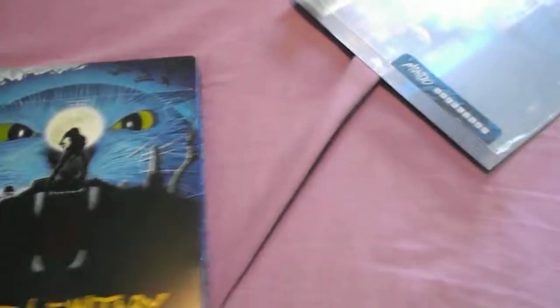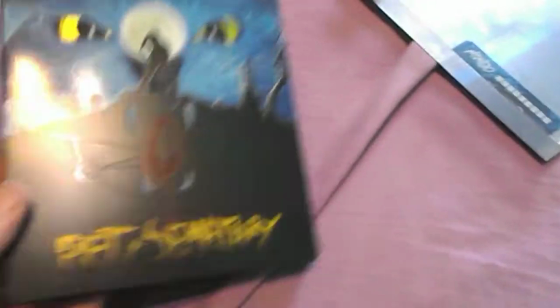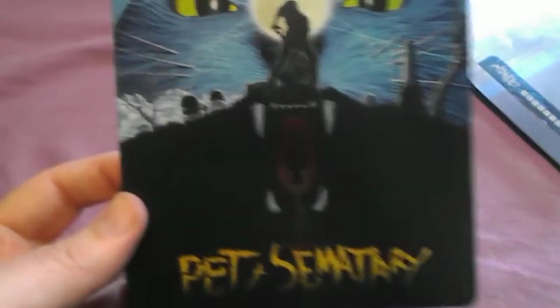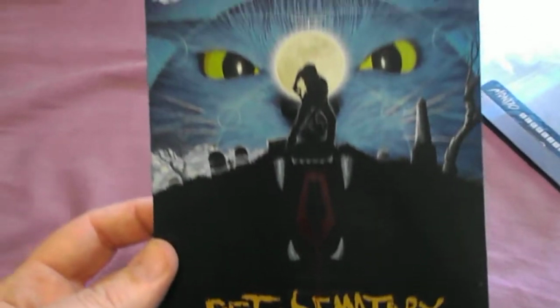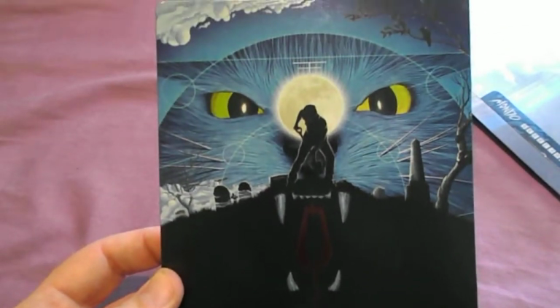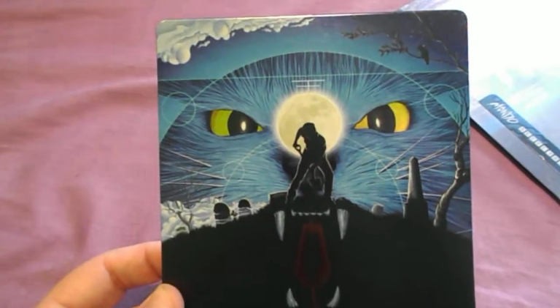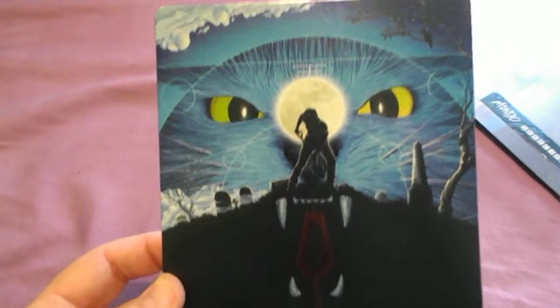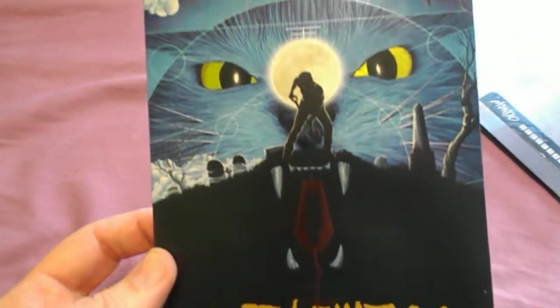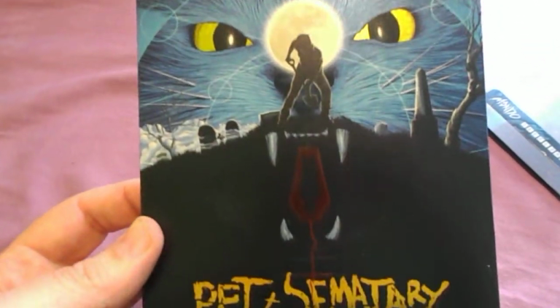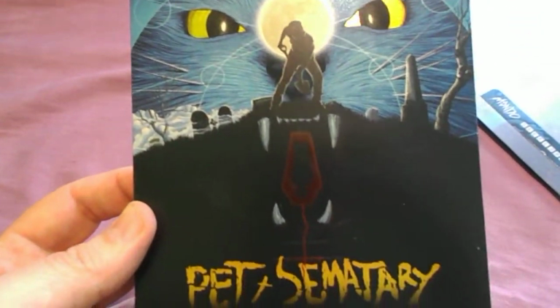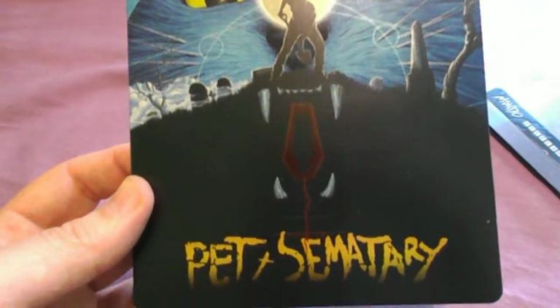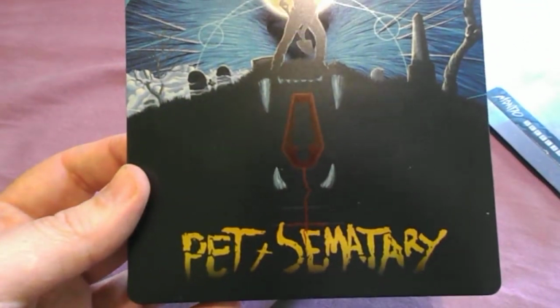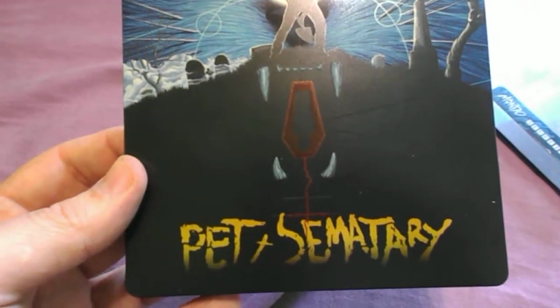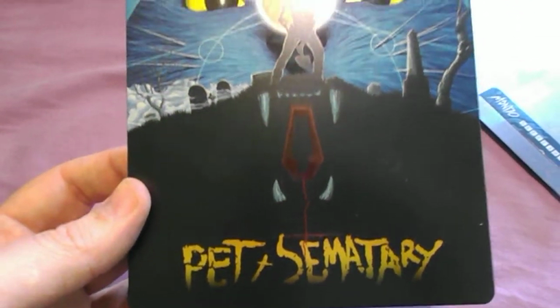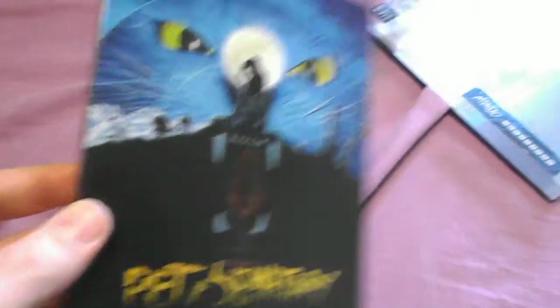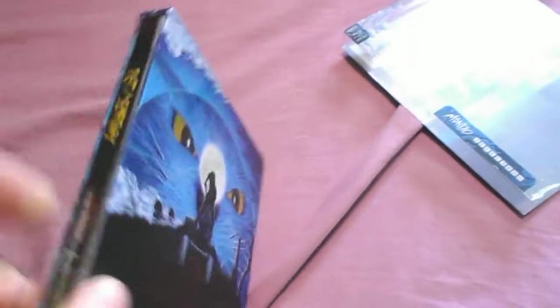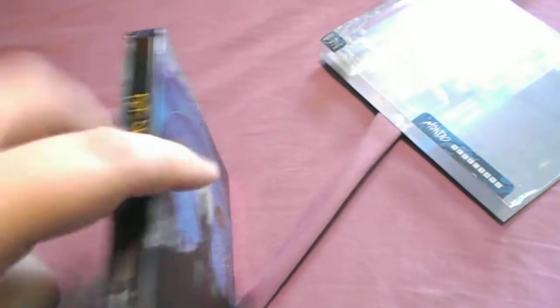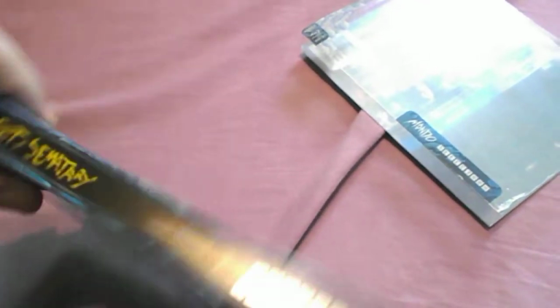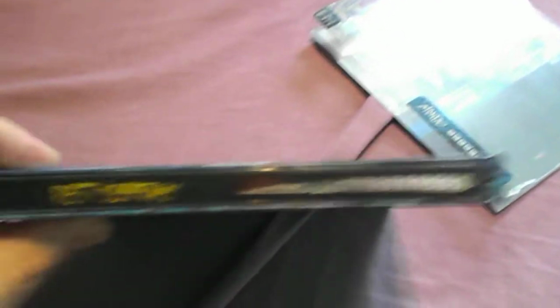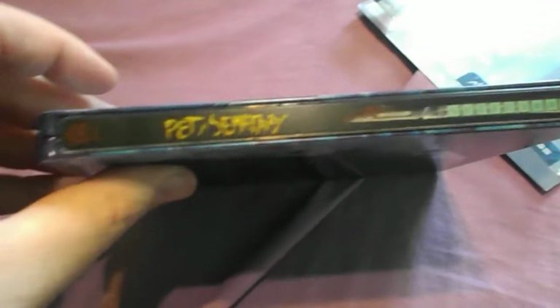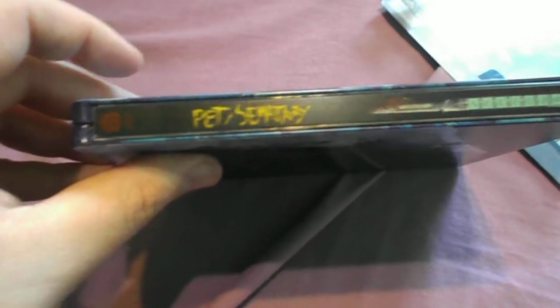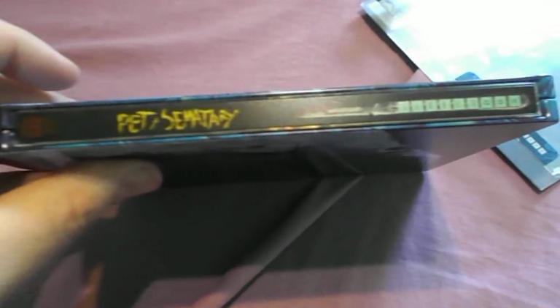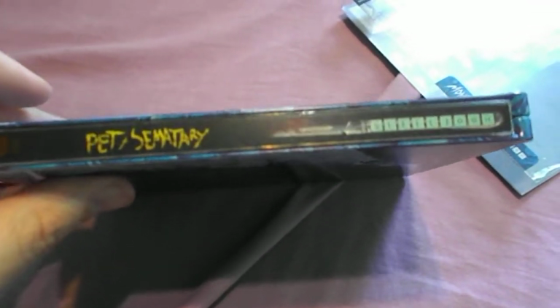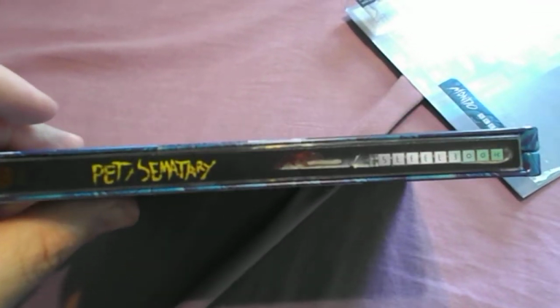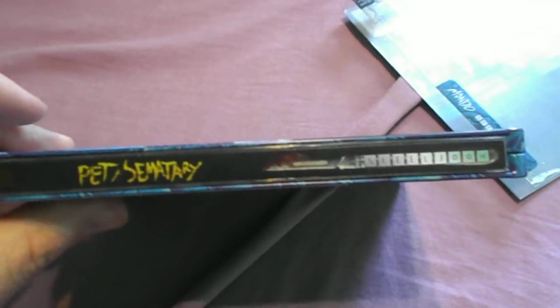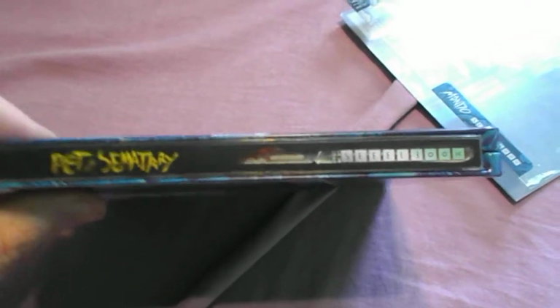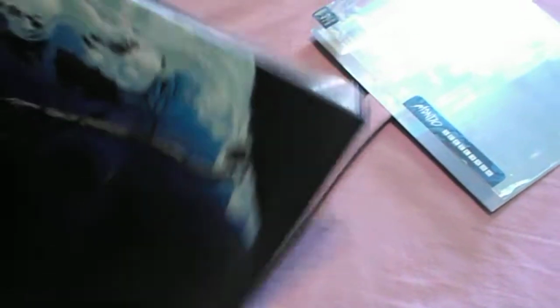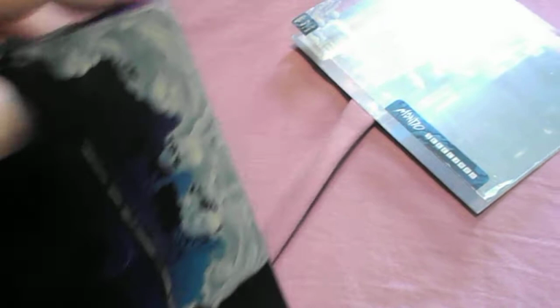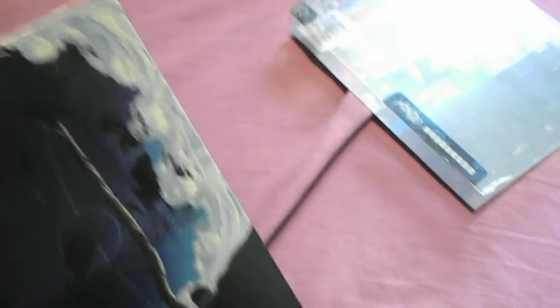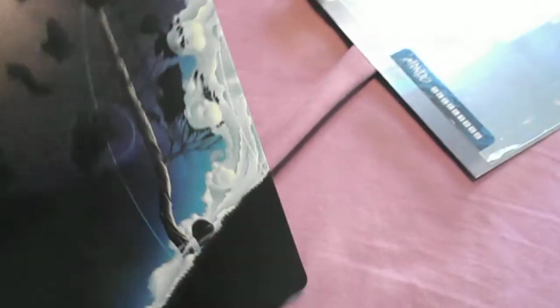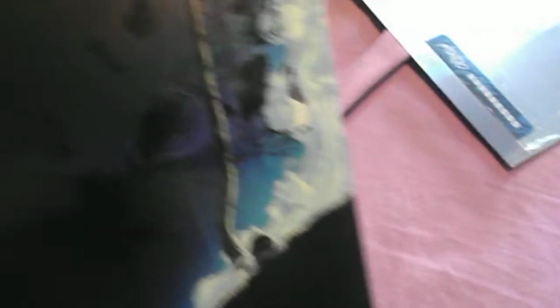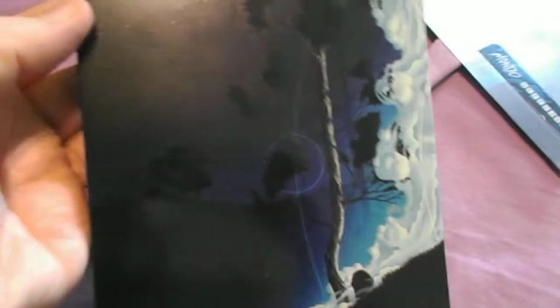There's the front of the Steelbook — very nice. The side. And the back.